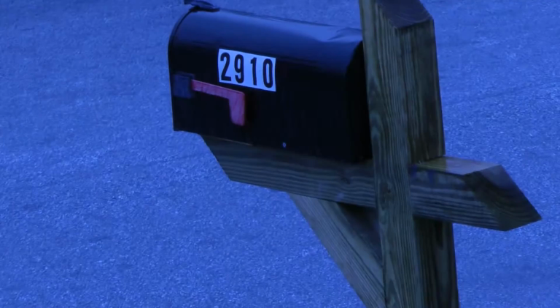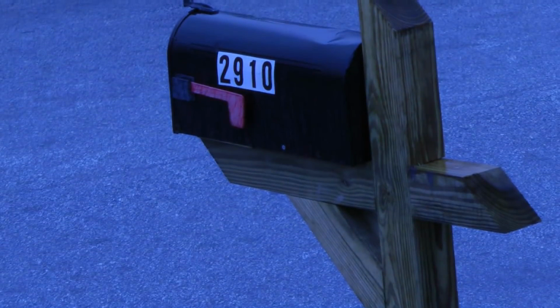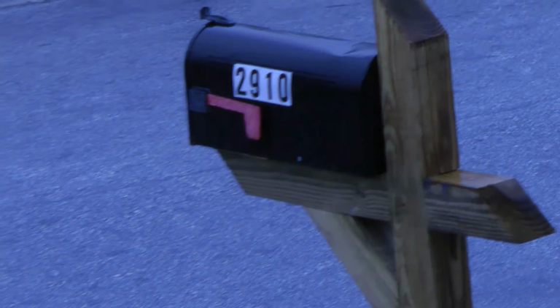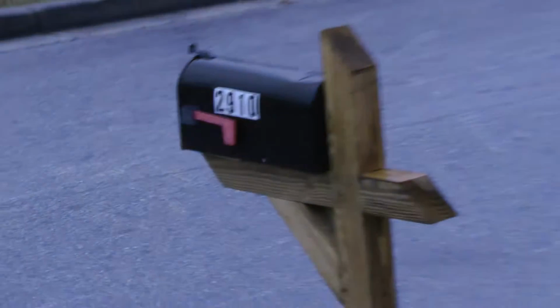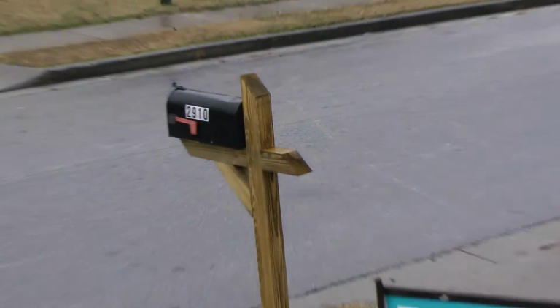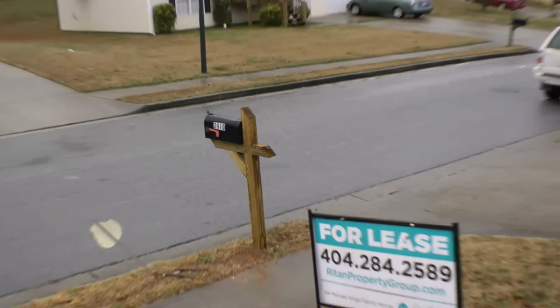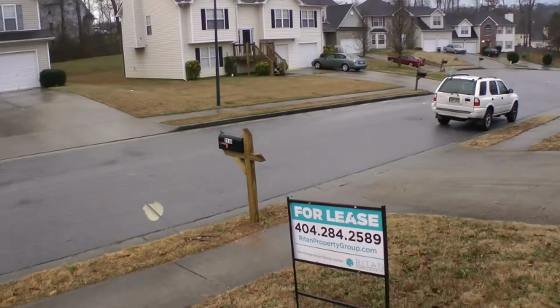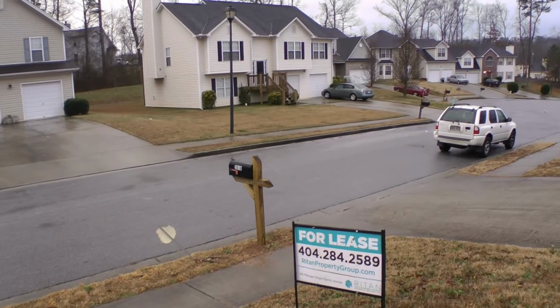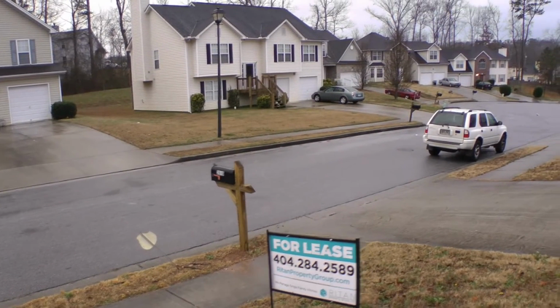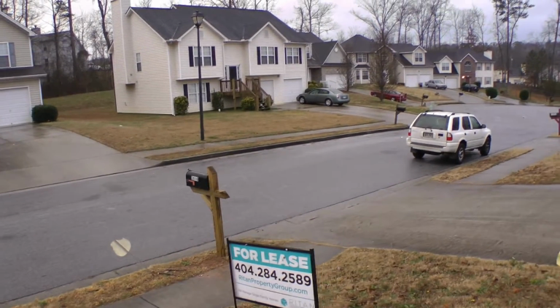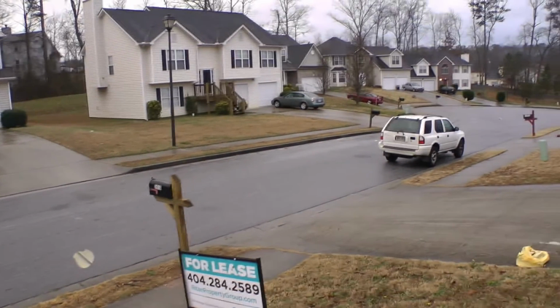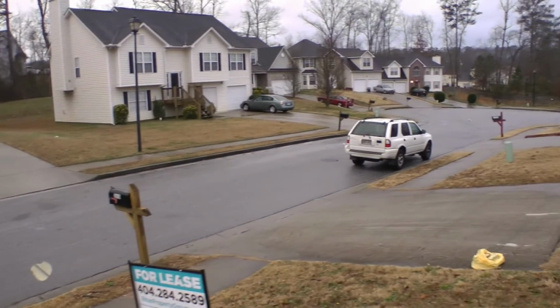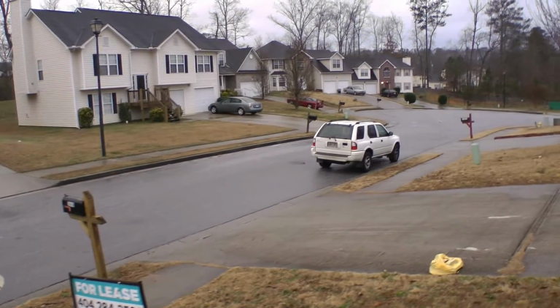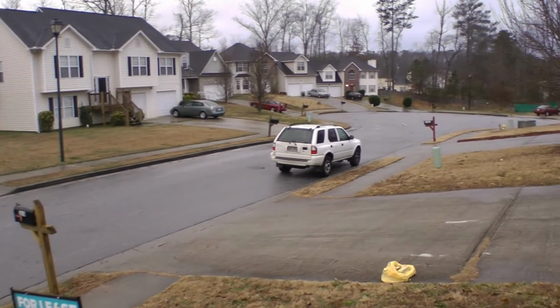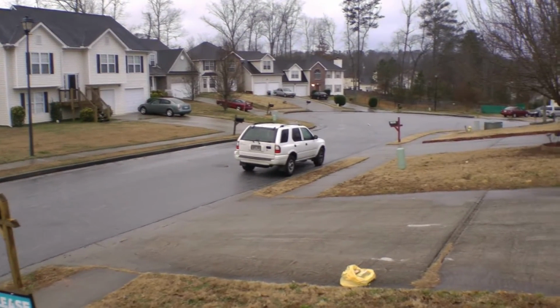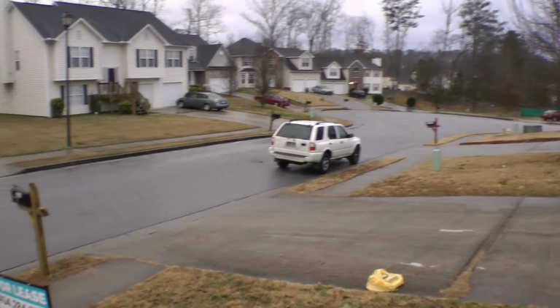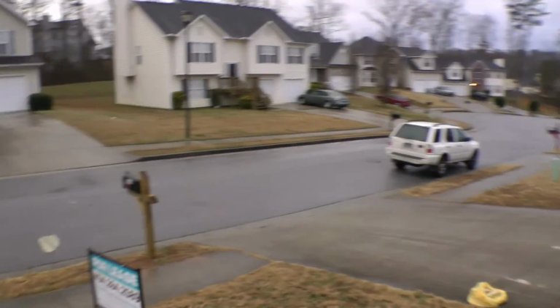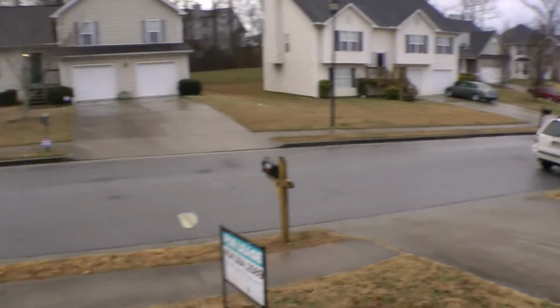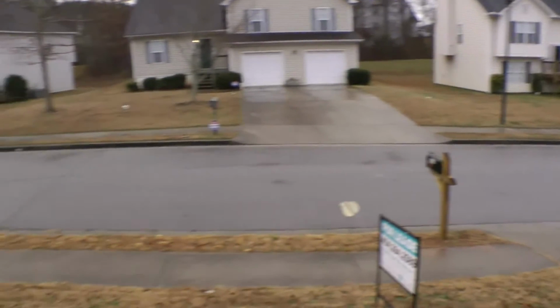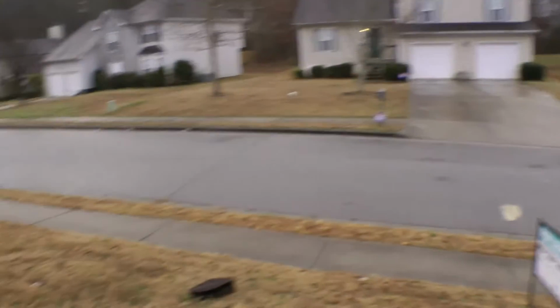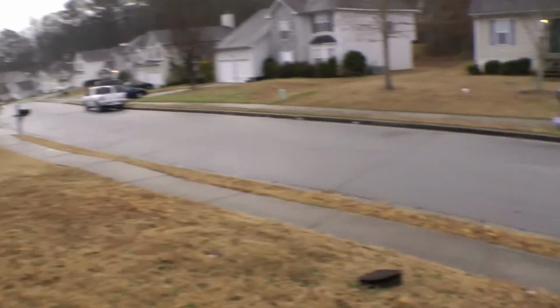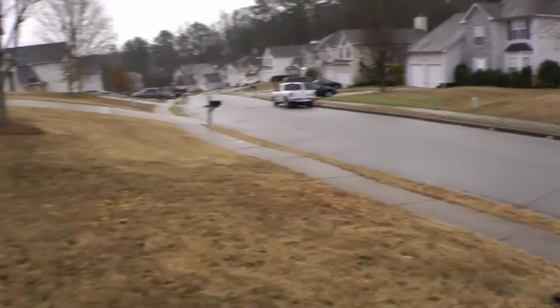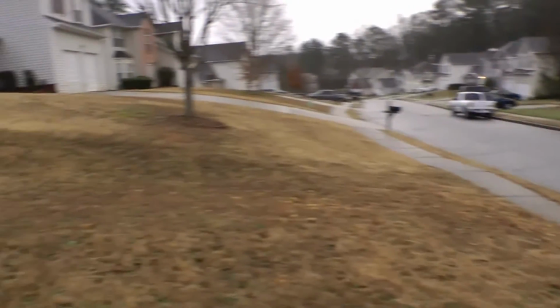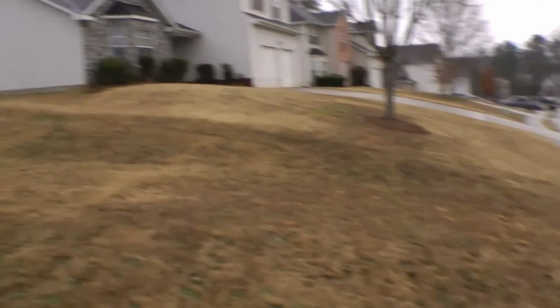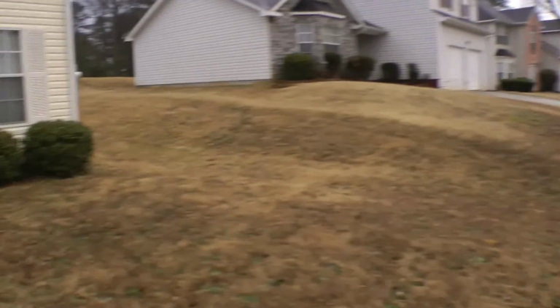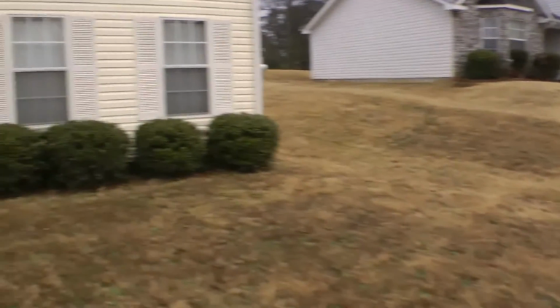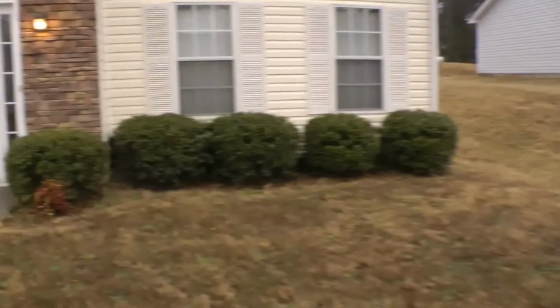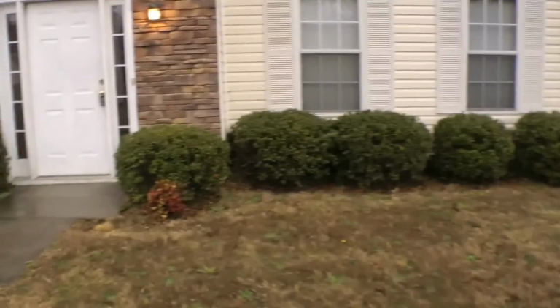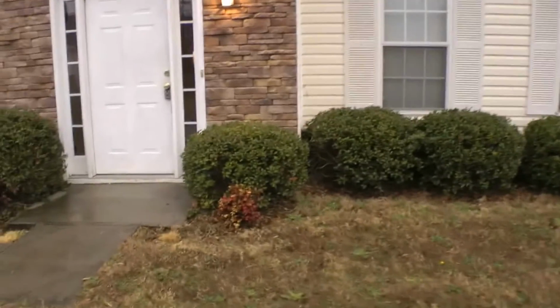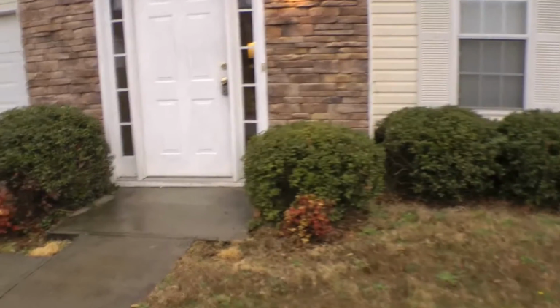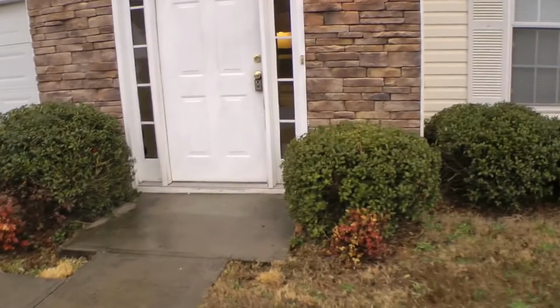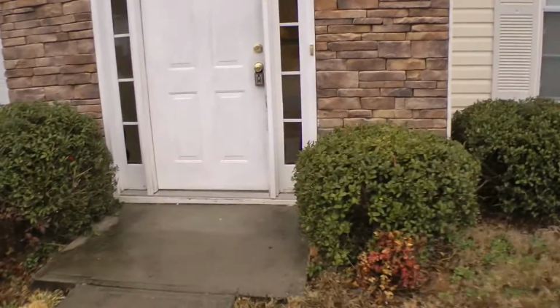We are here at 2910 Duncan Place in Decatur. I'm going to pan the area here for you. Let's take a look inside the property.